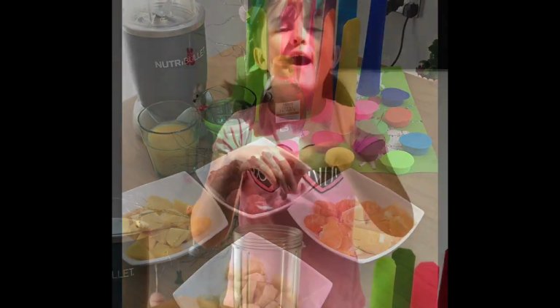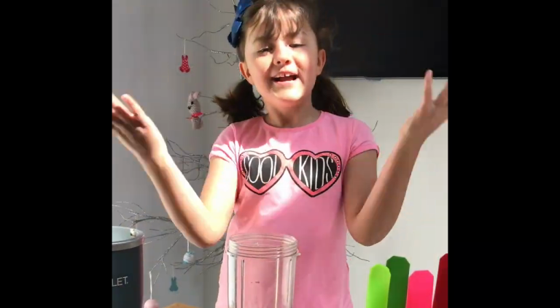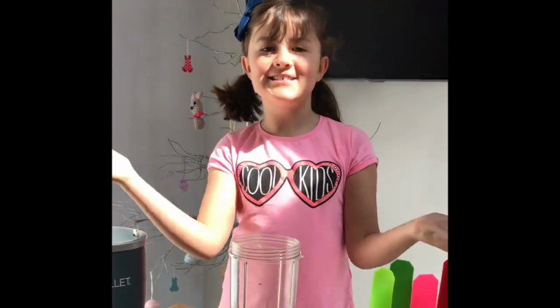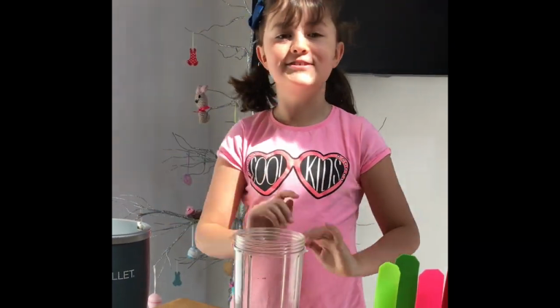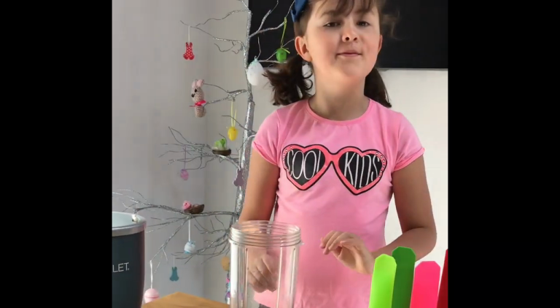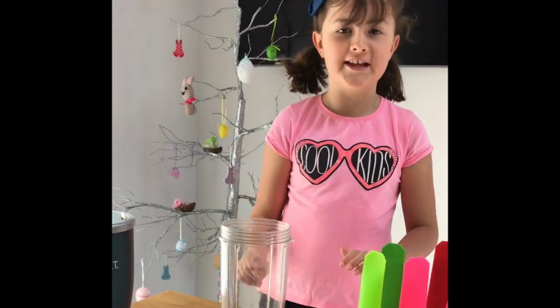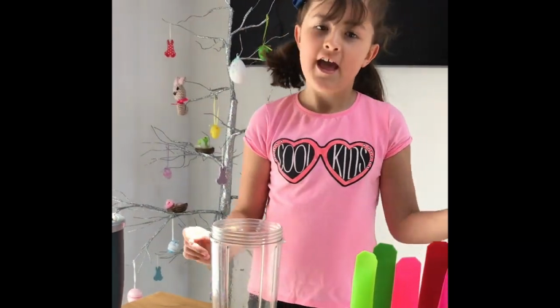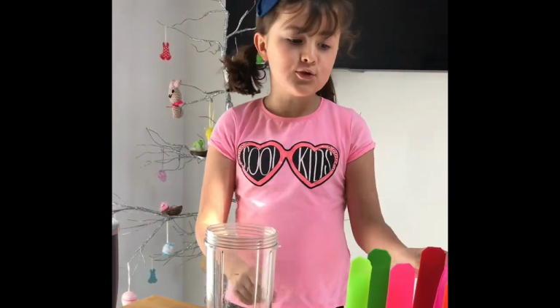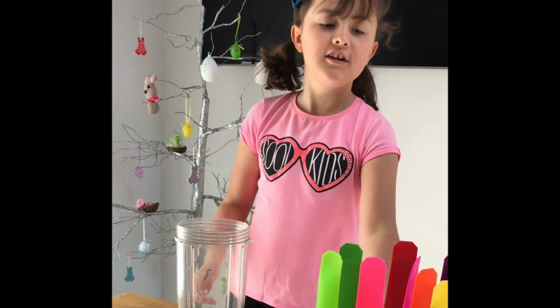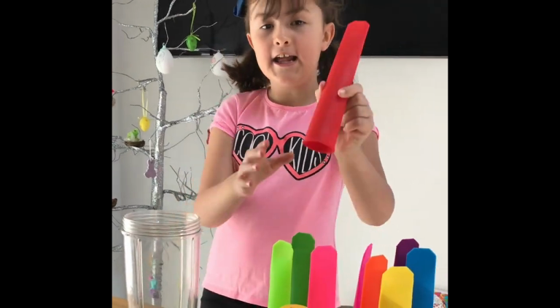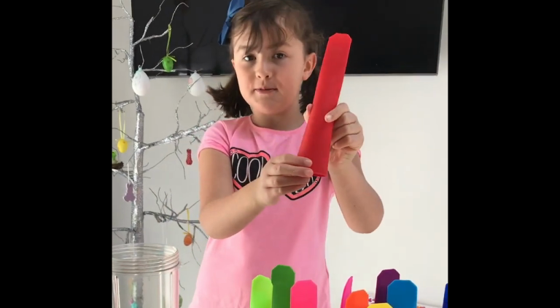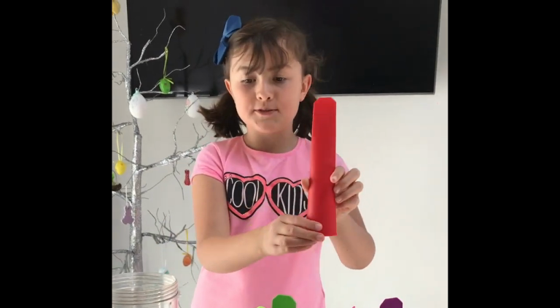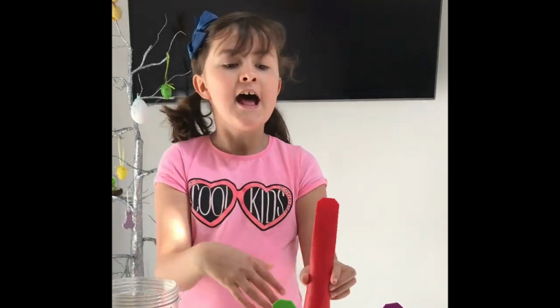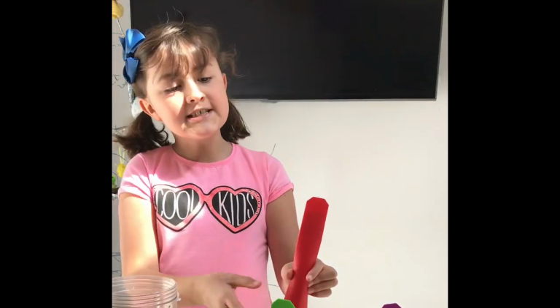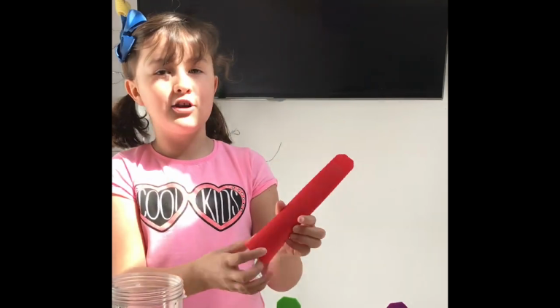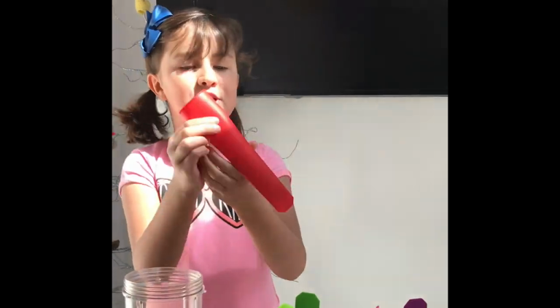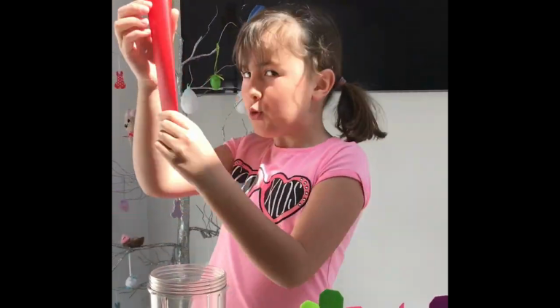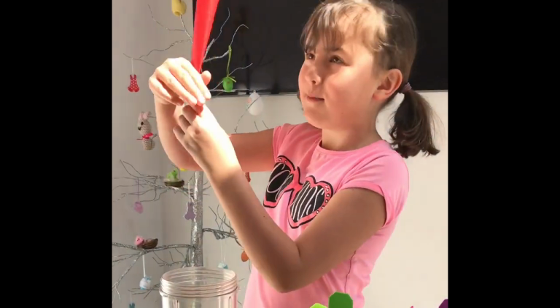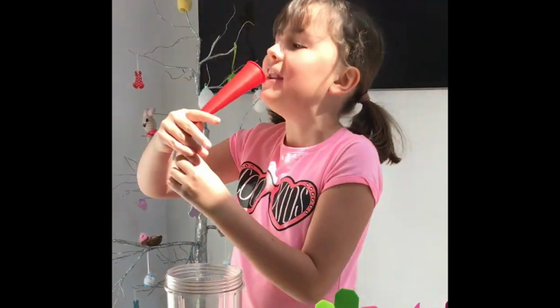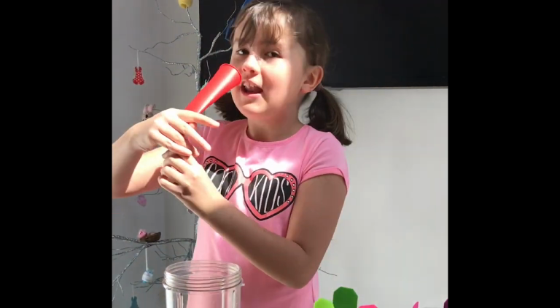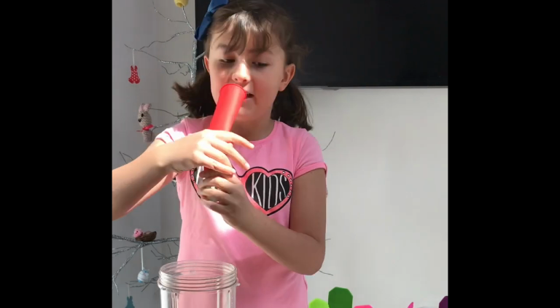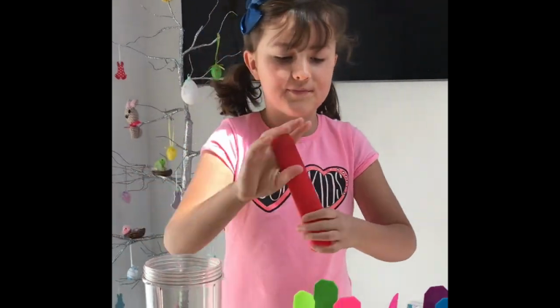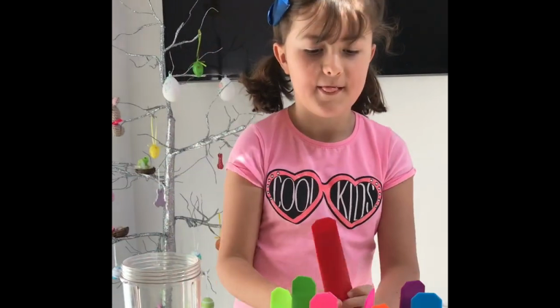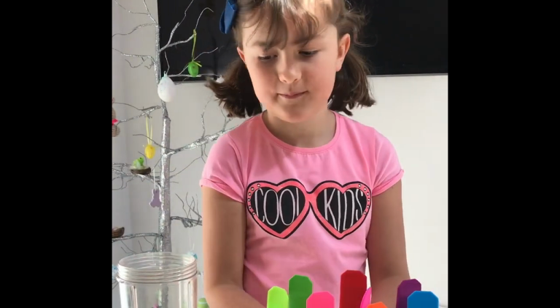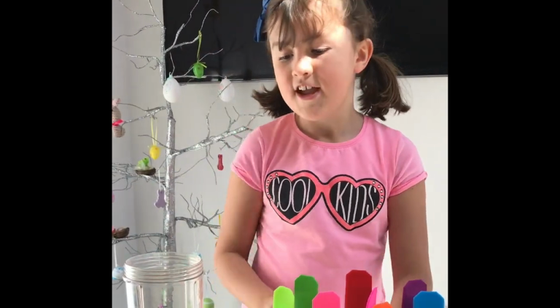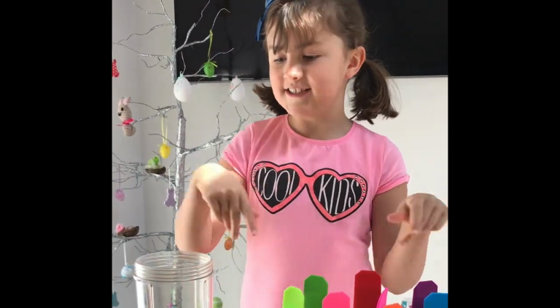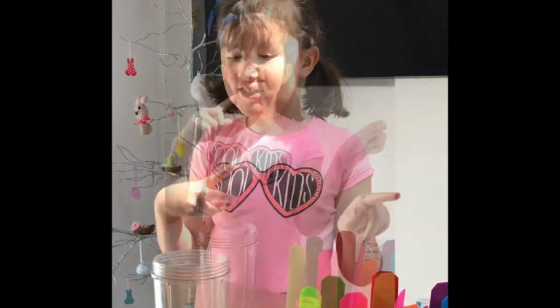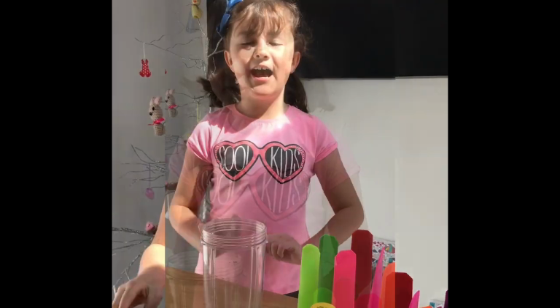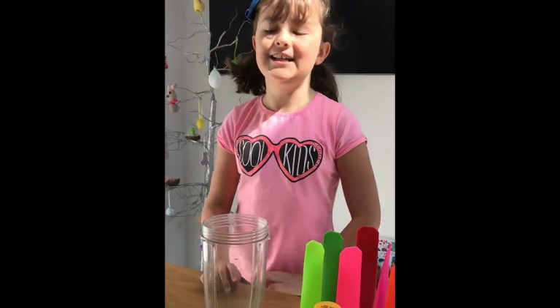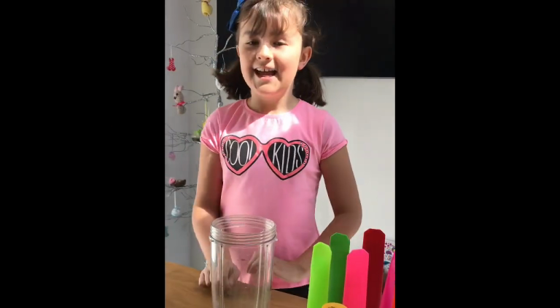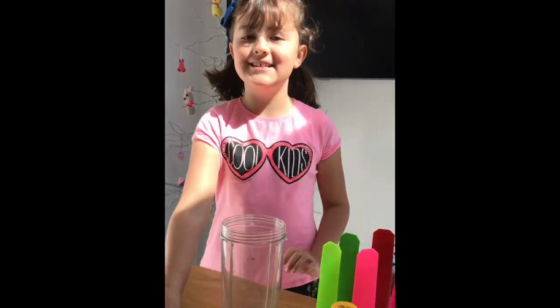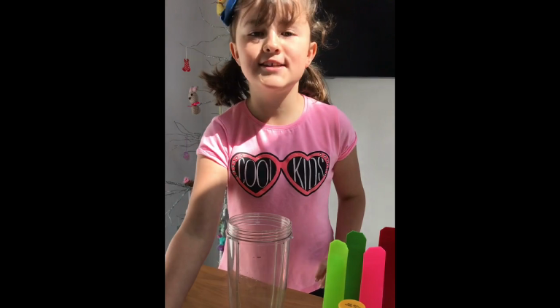Welcome to Peckish! Today we're going to be making these cool clipsos. They're basically like lollipops — you just squeeze them up like that and then lick them. Let's get started.